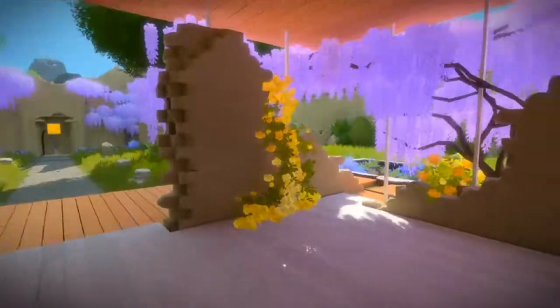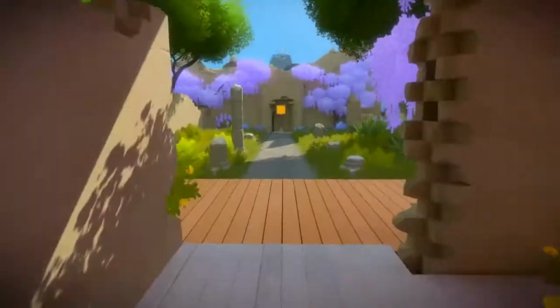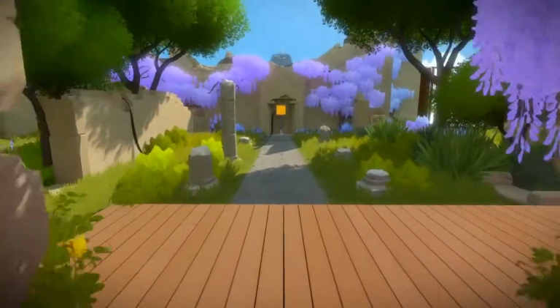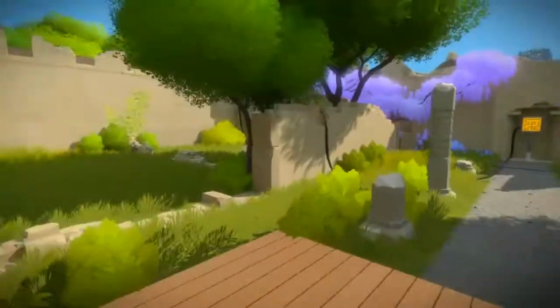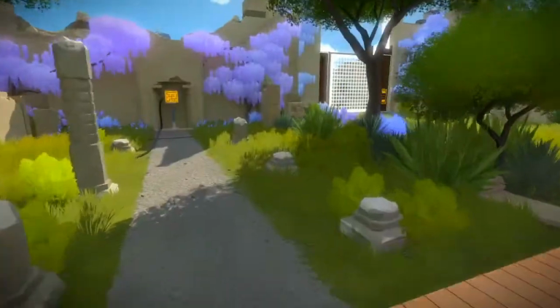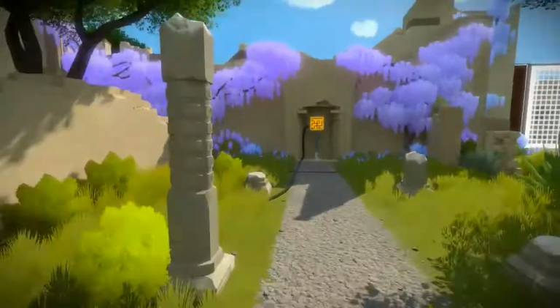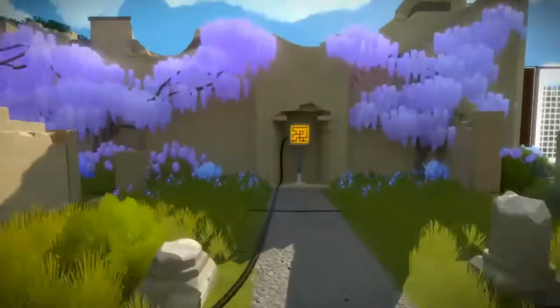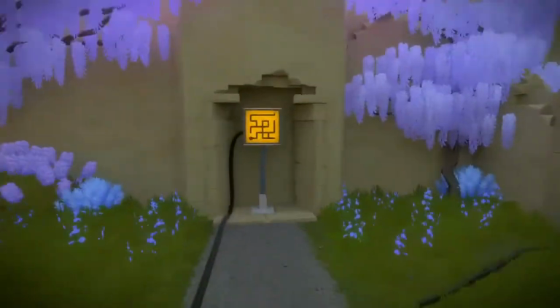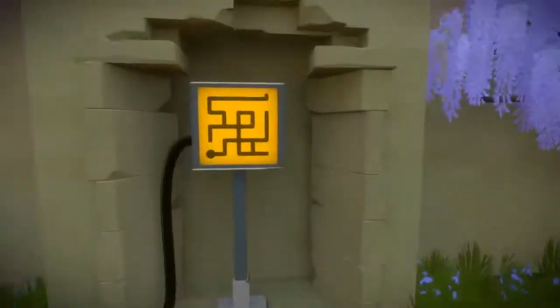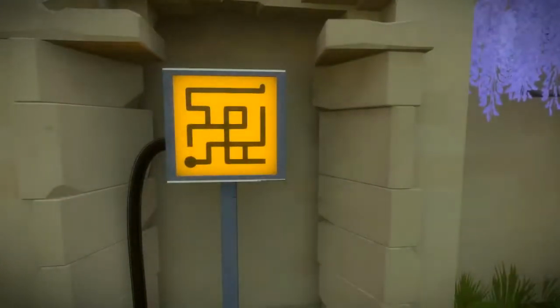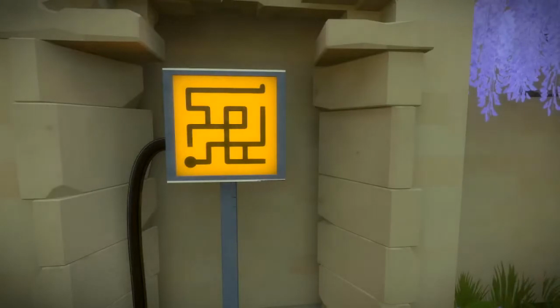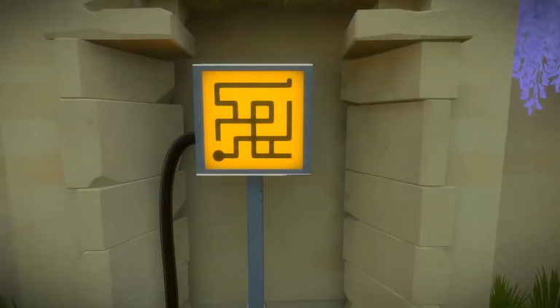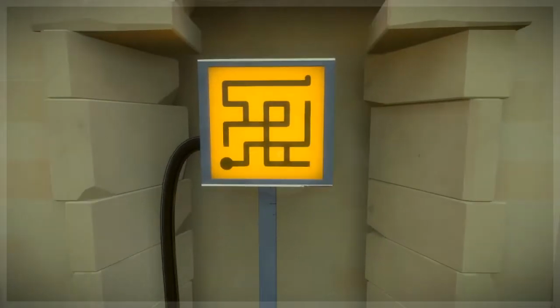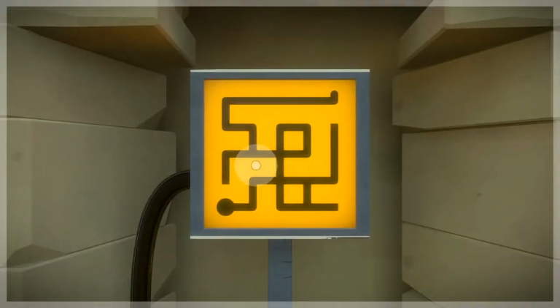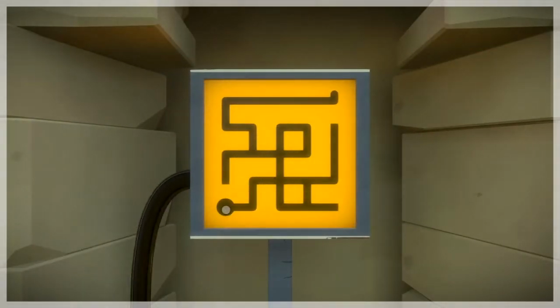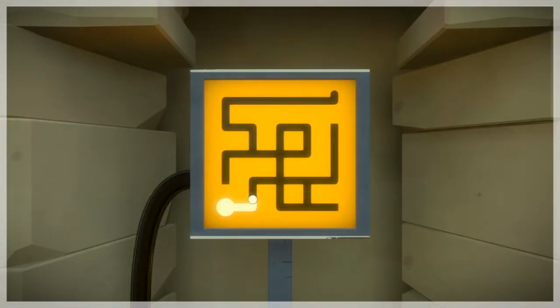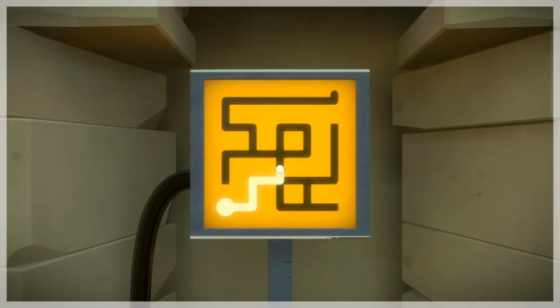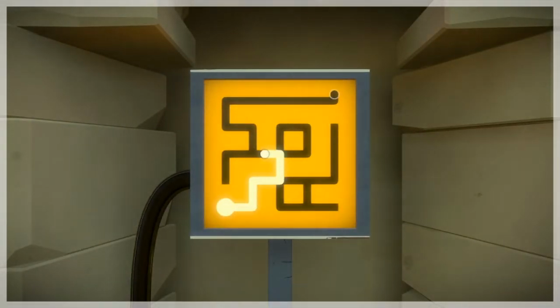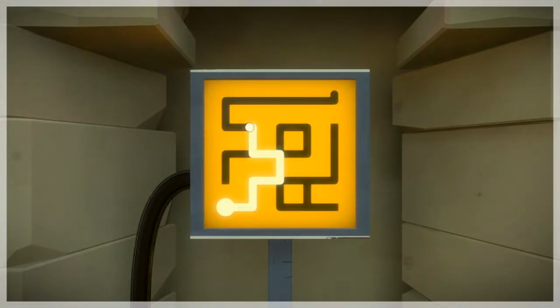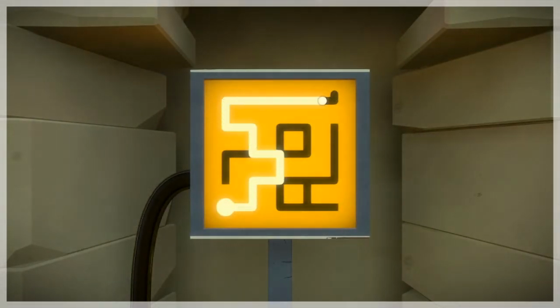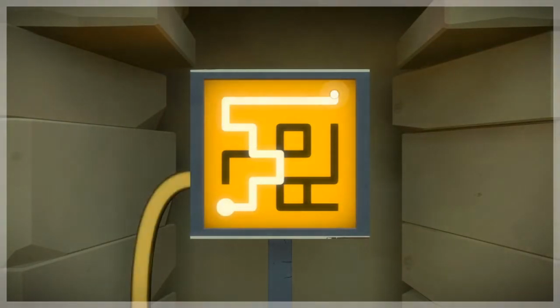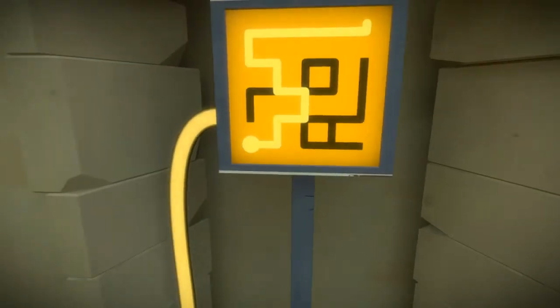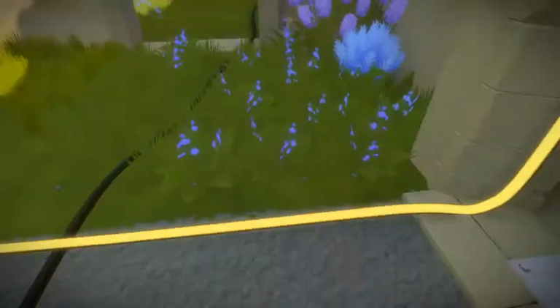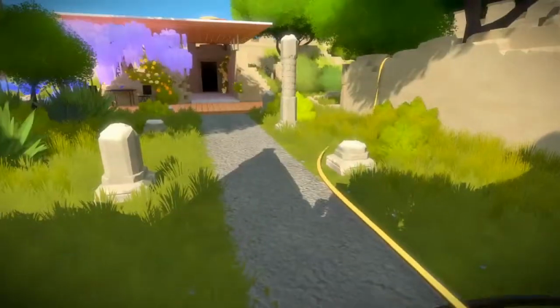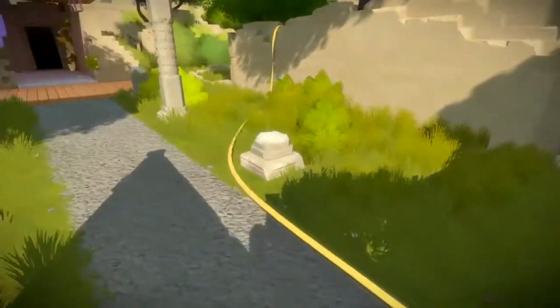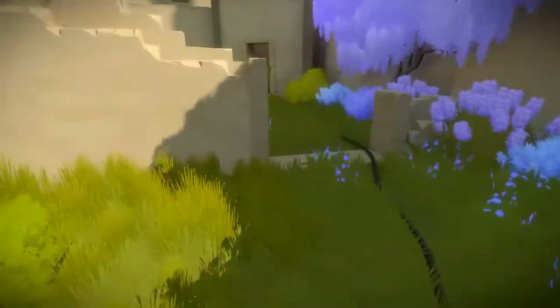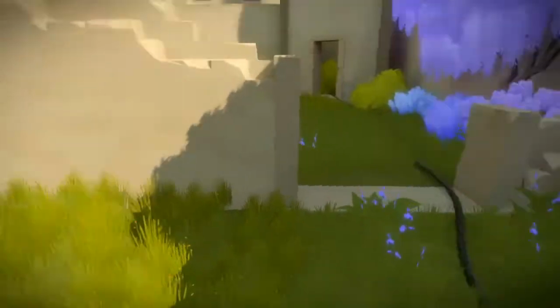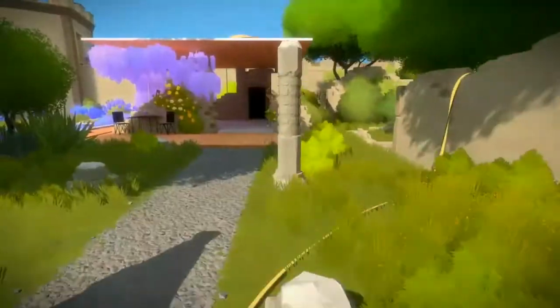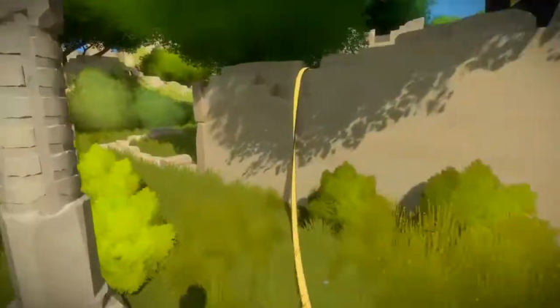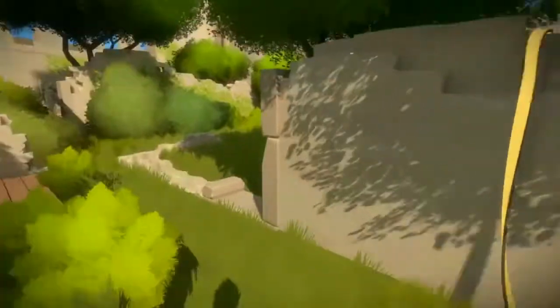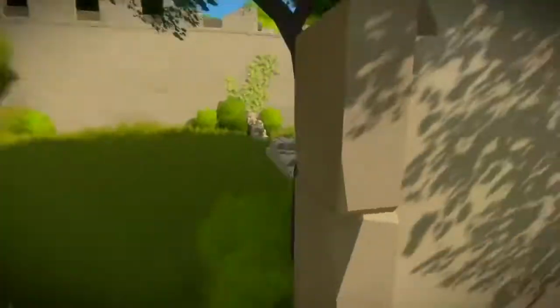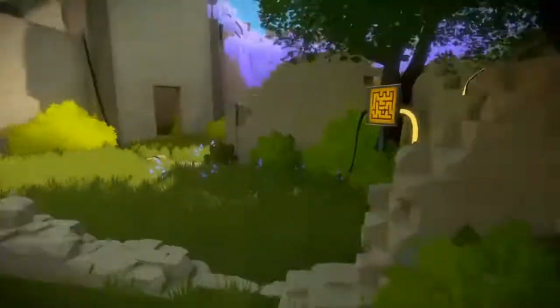The Witness is a portal tier IQ test. There are these screens lying around, and solving the screens' tests will open doors, activate elevators, or extend bridges. Most of what you'll be doing will be drawing continuous lines on grids of varying sizes. Otherwise, the game is a walking simulator.